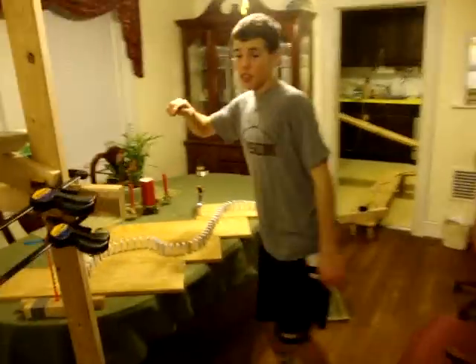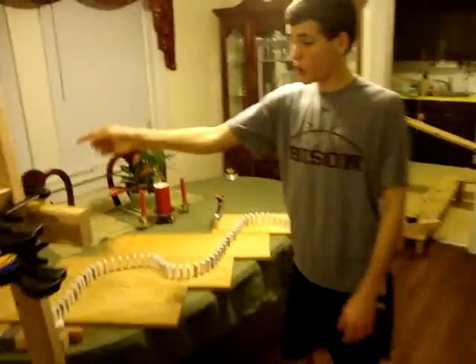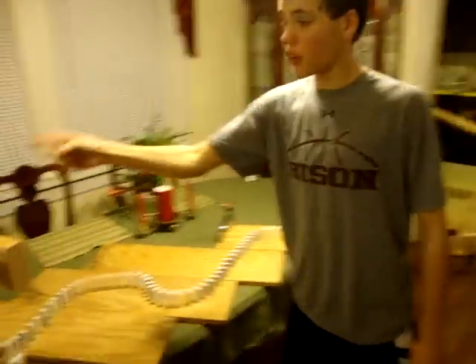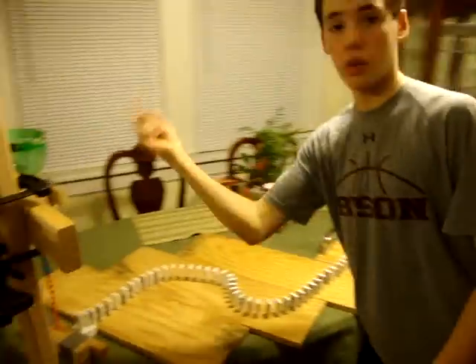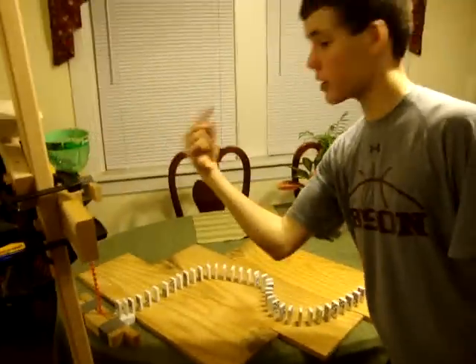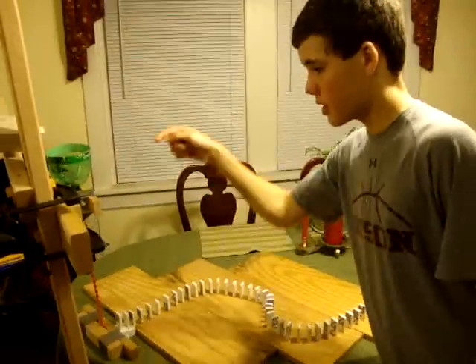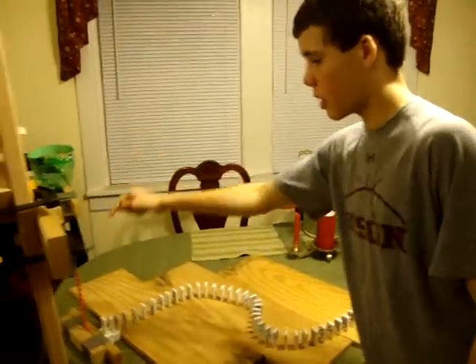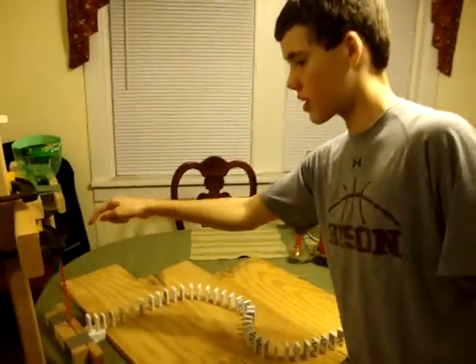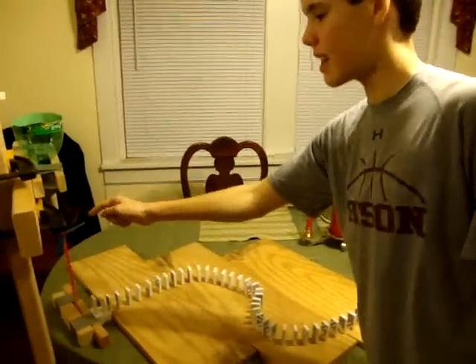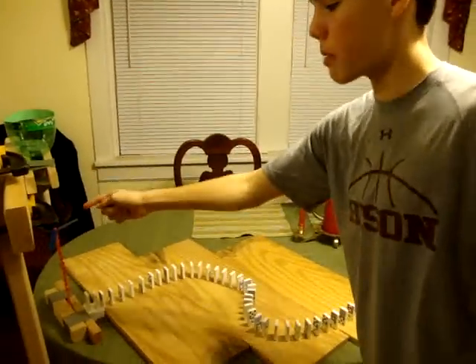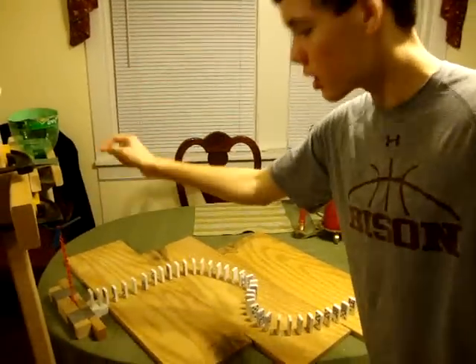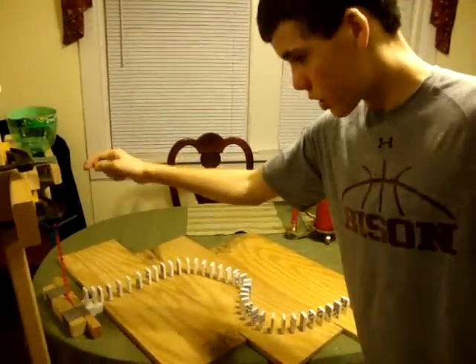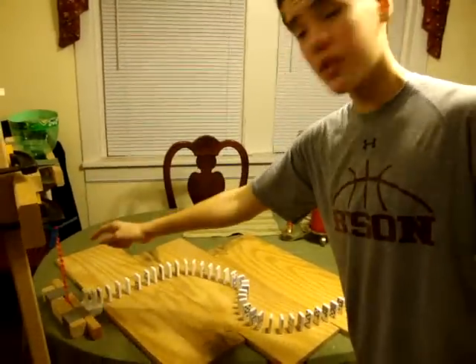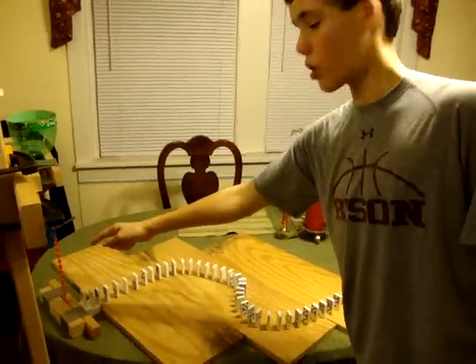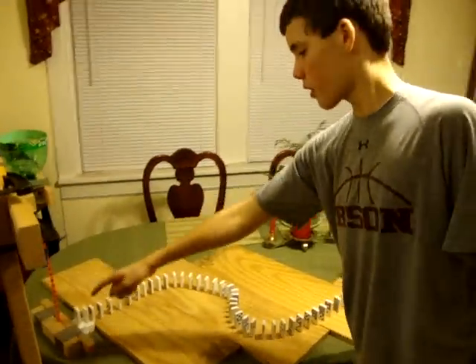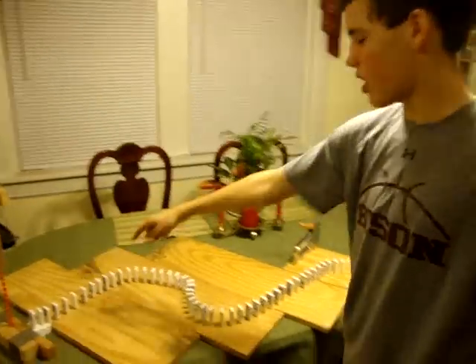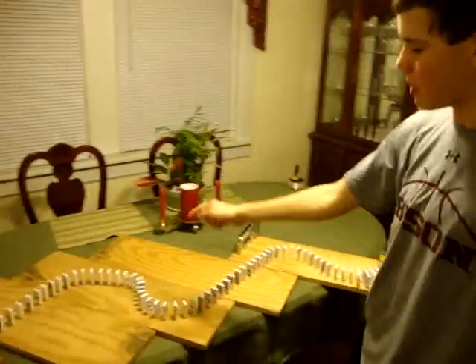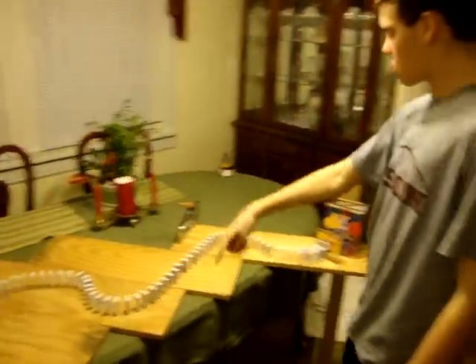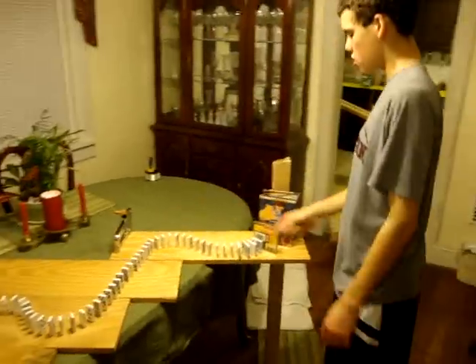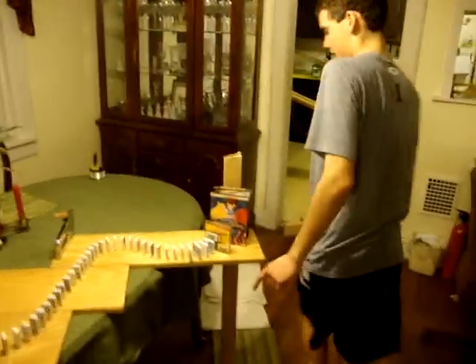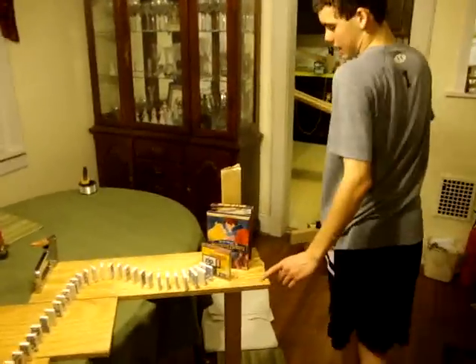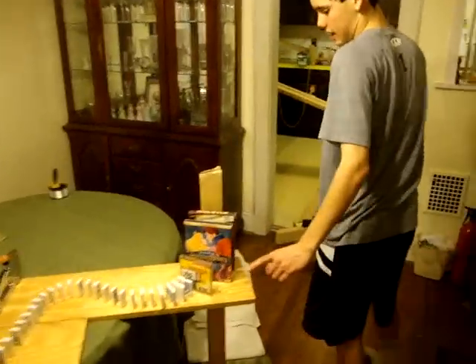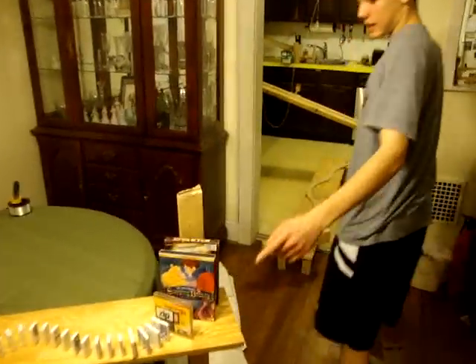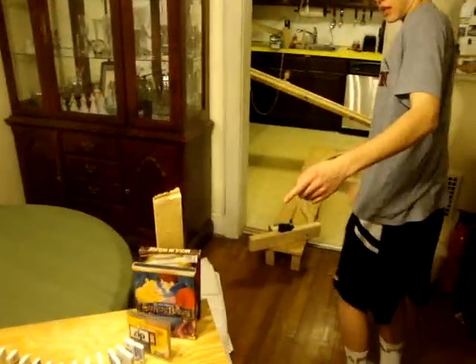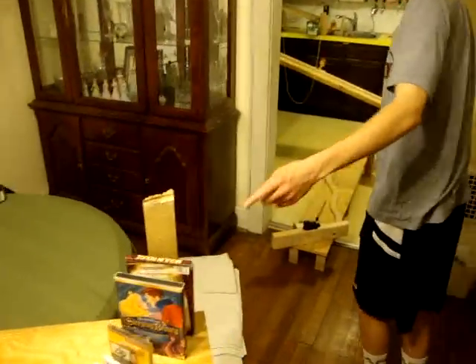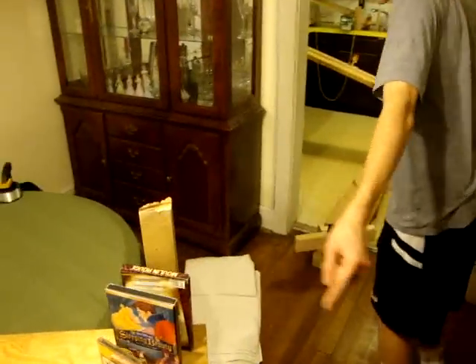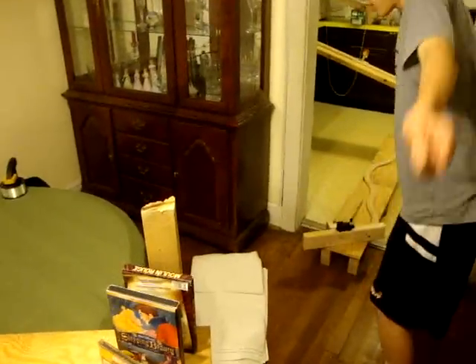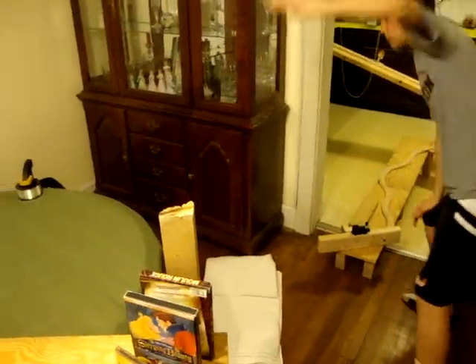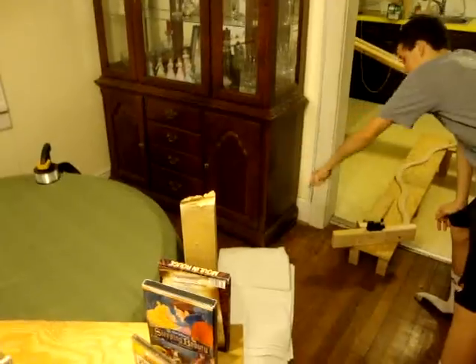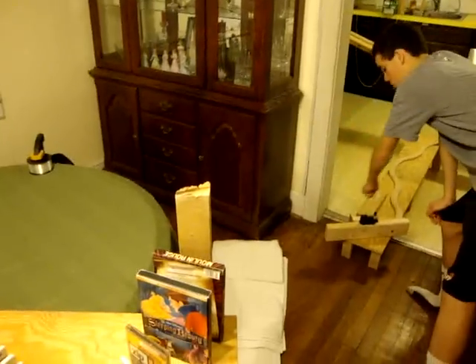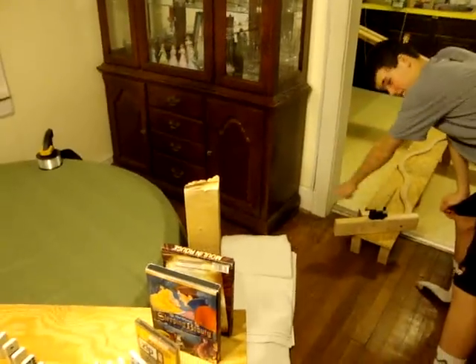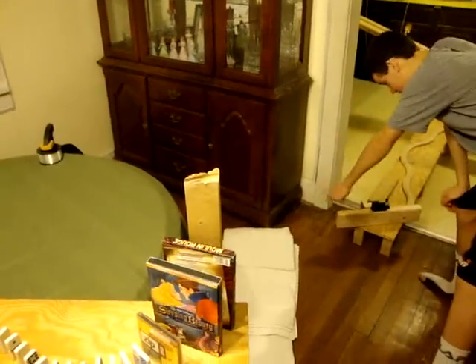It's going to go in this funnel, come down, it's going to hit this propeller, go down this screw, it's going to hit all these dominoes, hit the CD cases, it's going to hit this black wood, come down, hit this cord.